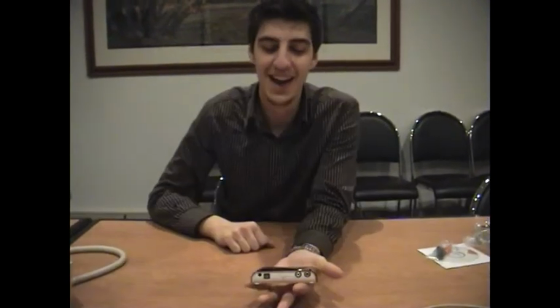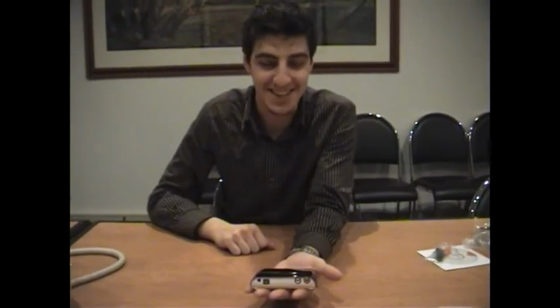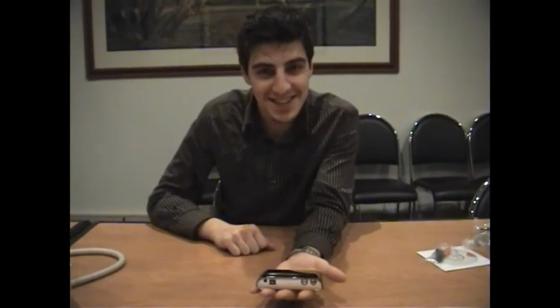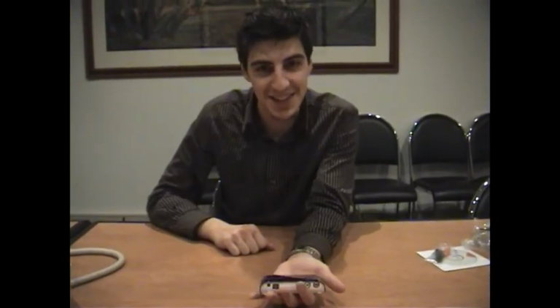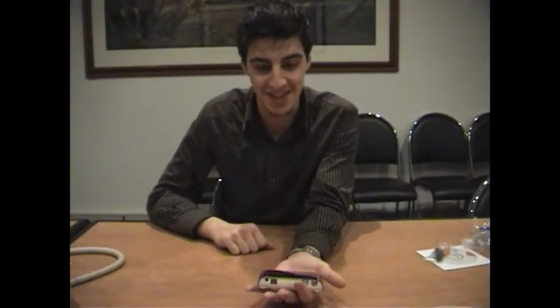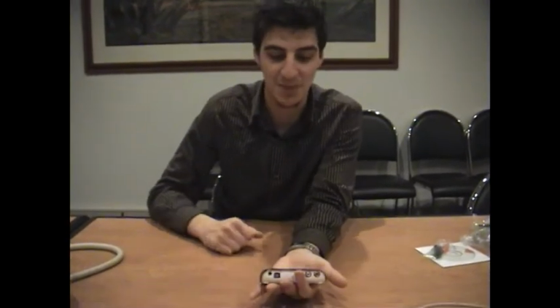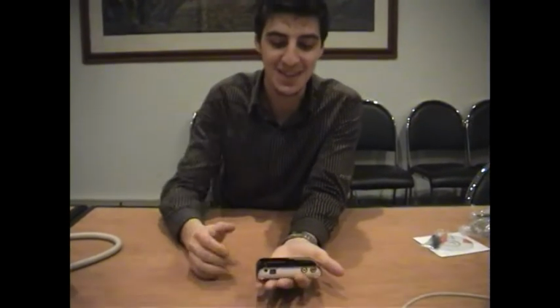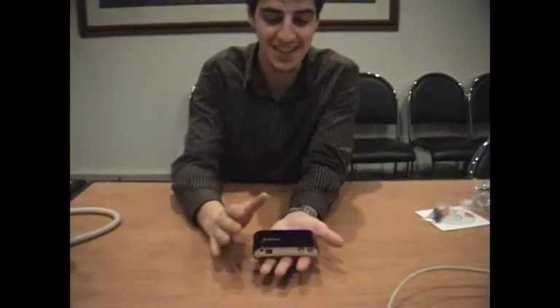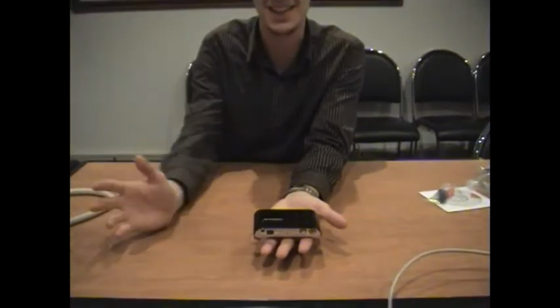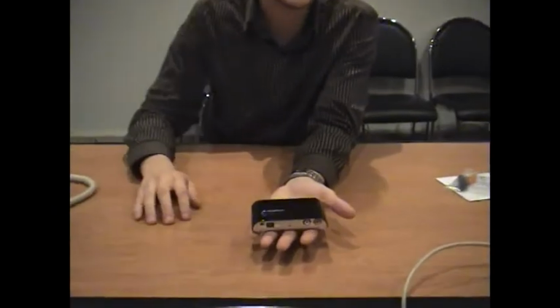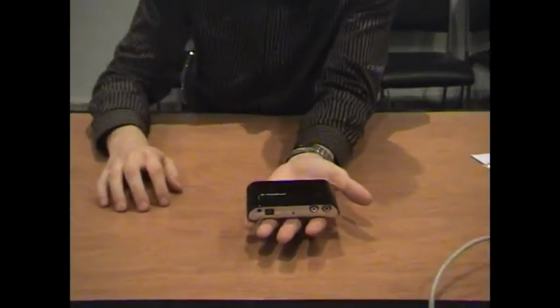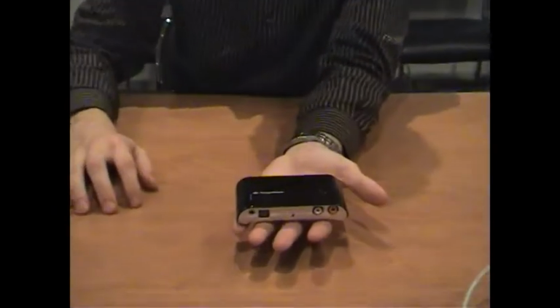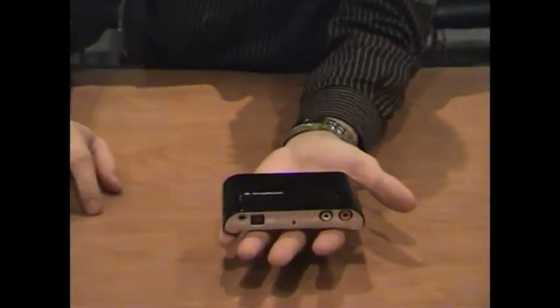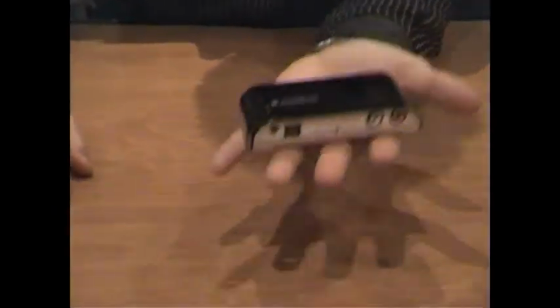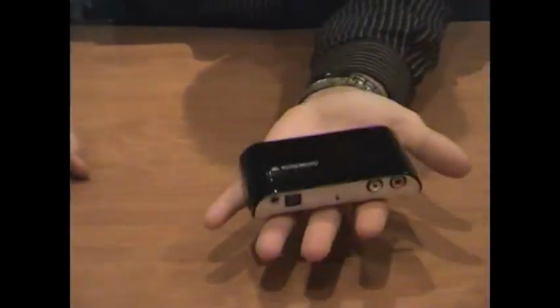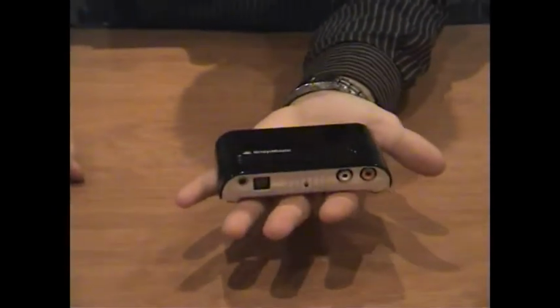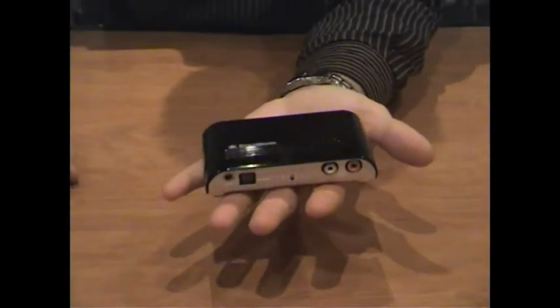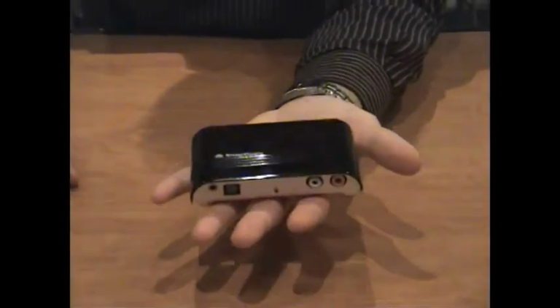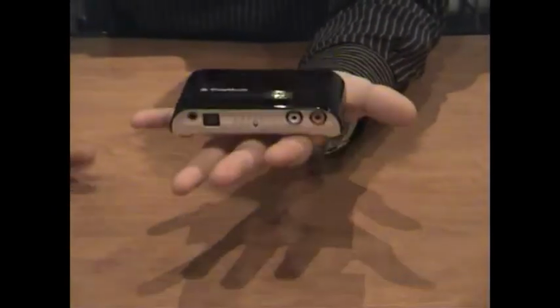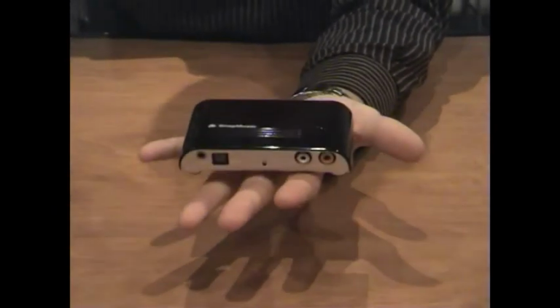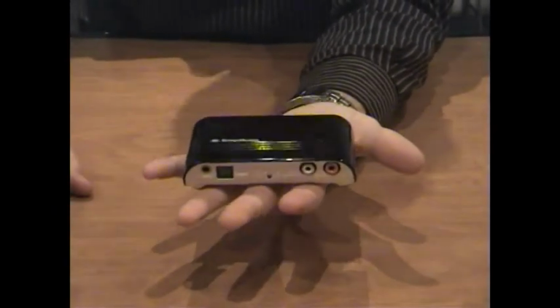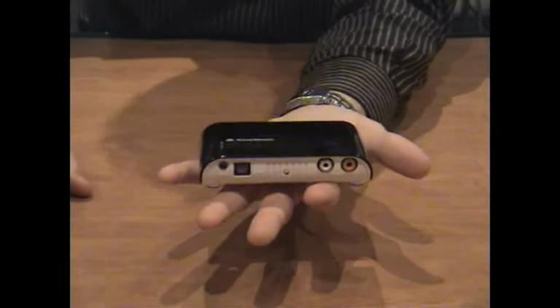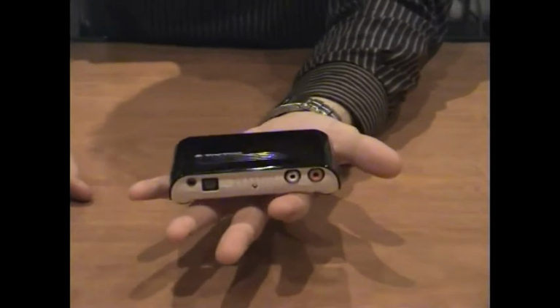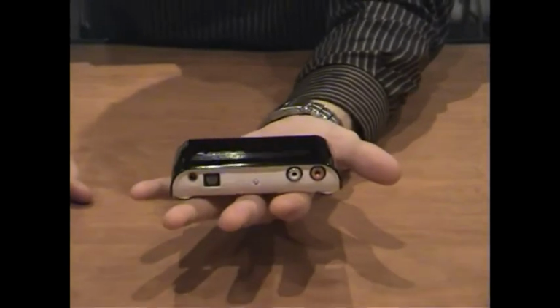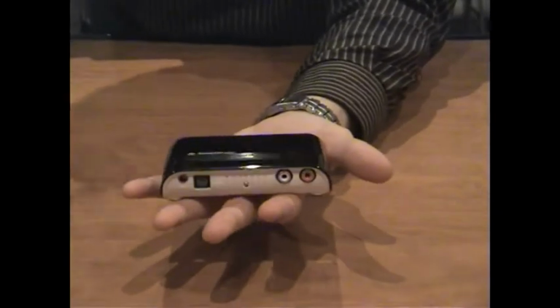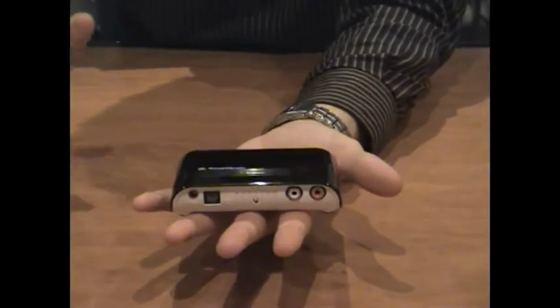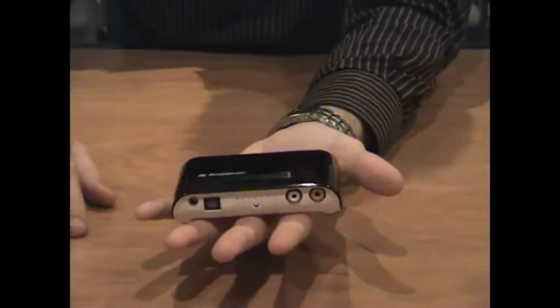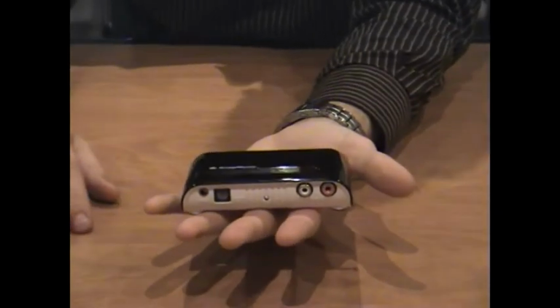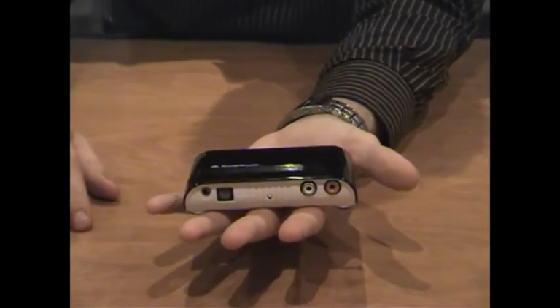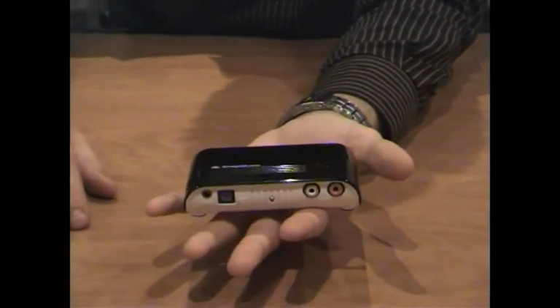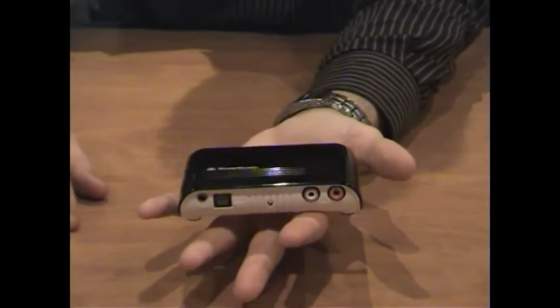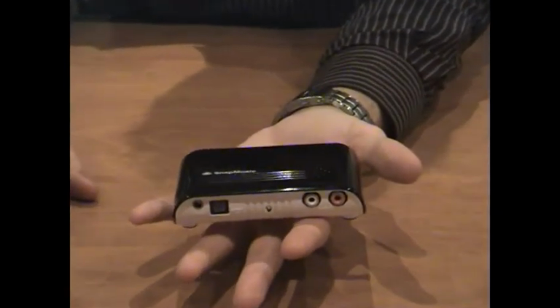This is the unit outside of the box. As you can see it's got a nice piano black finish. It's very lightweight and quite small — fits into the palm of my hand — so it's not going to take up too much room on your desktop.